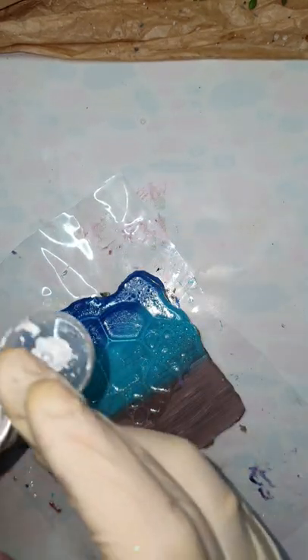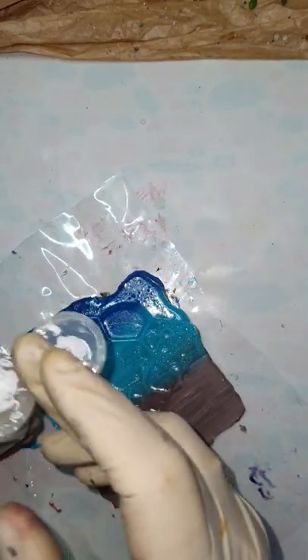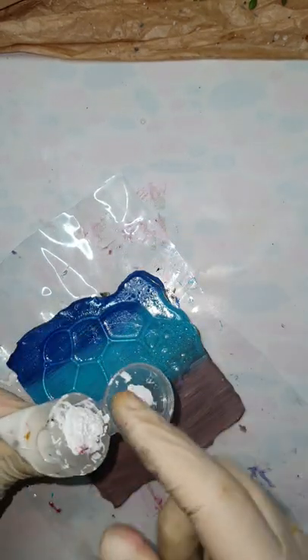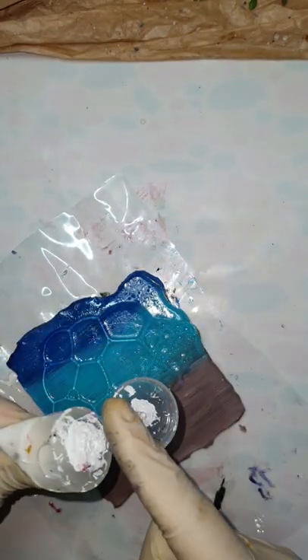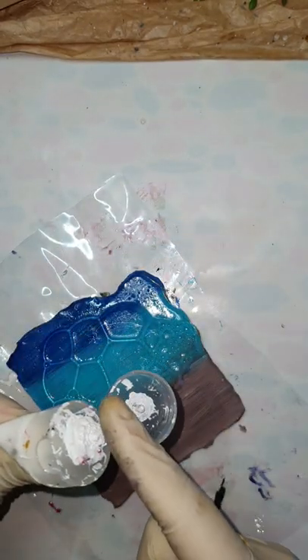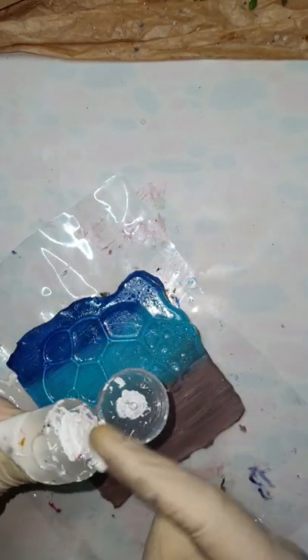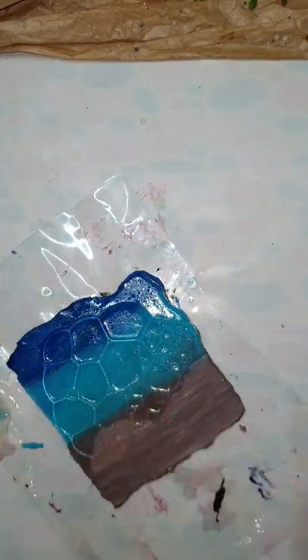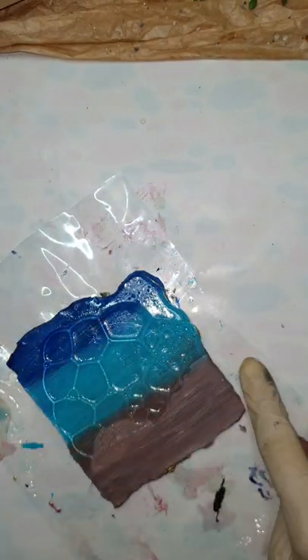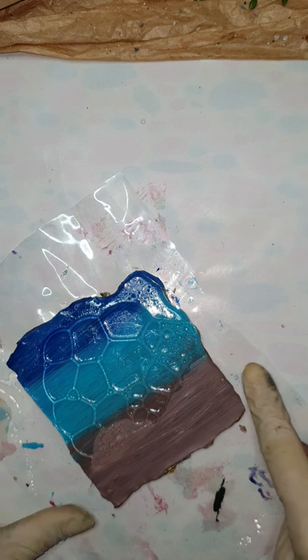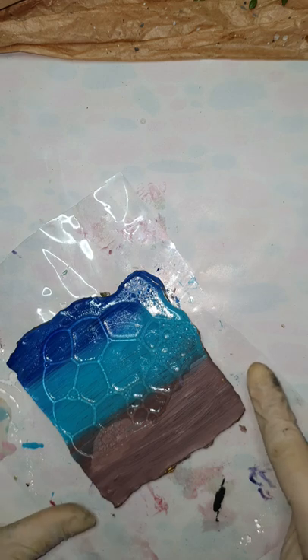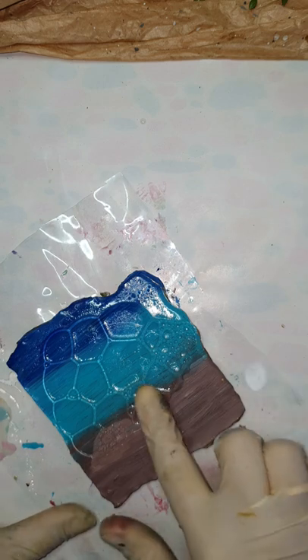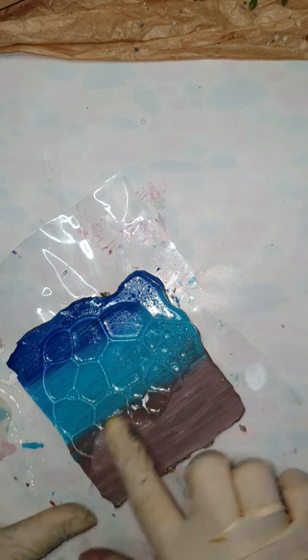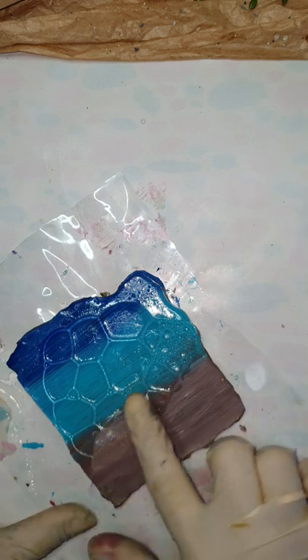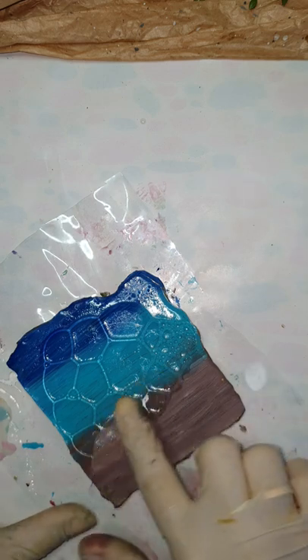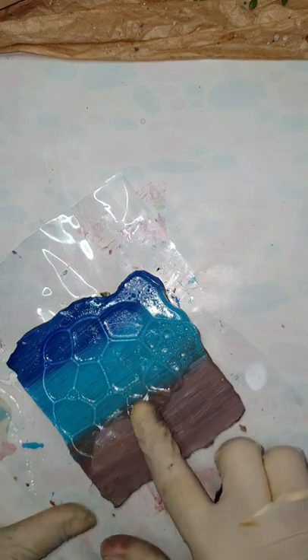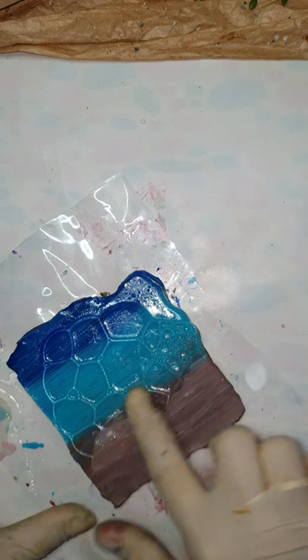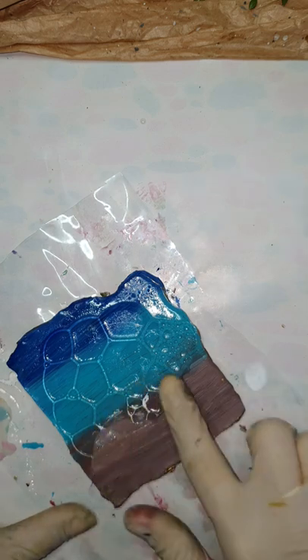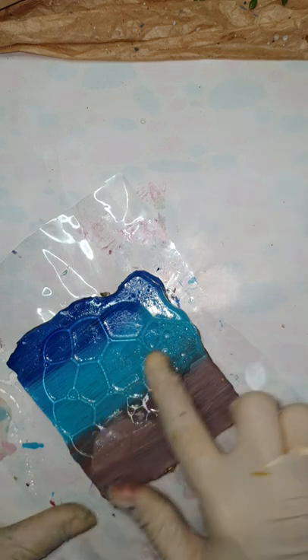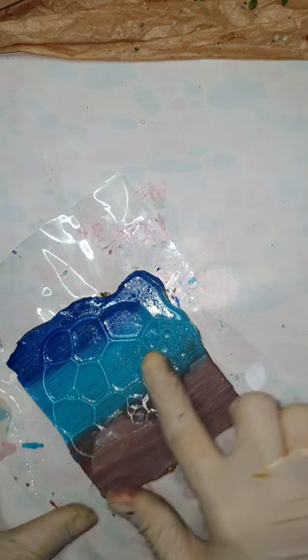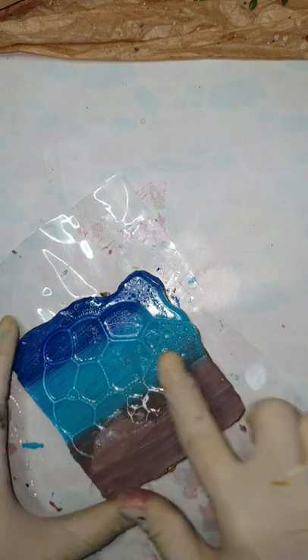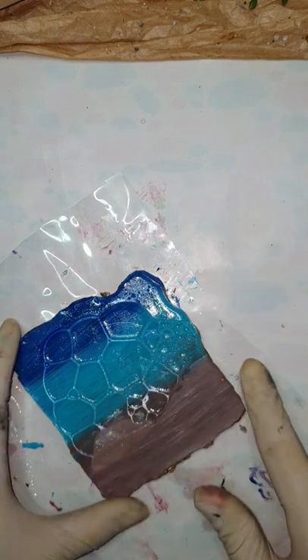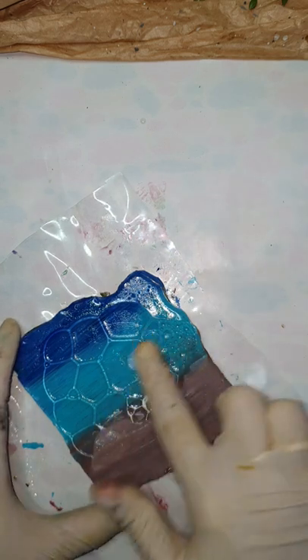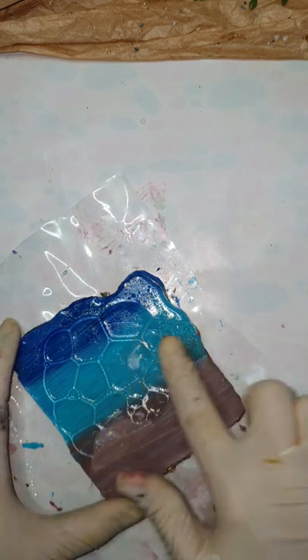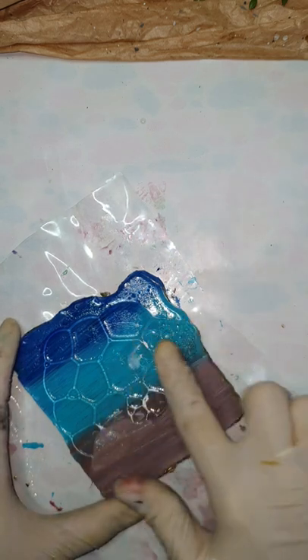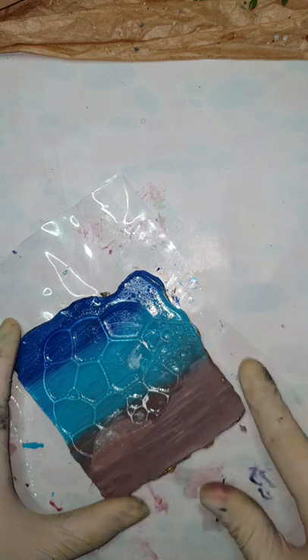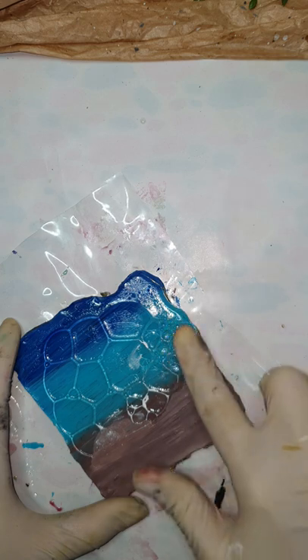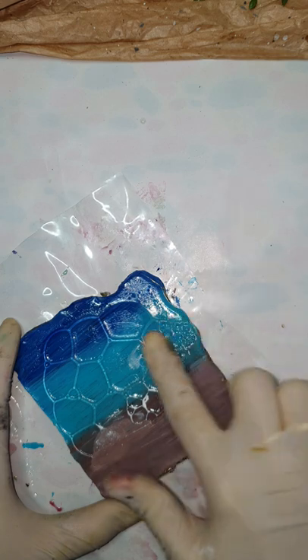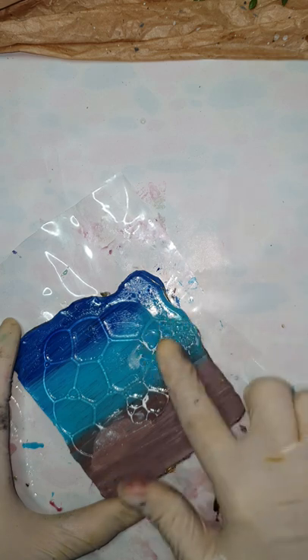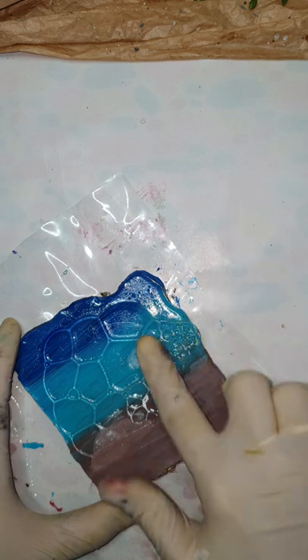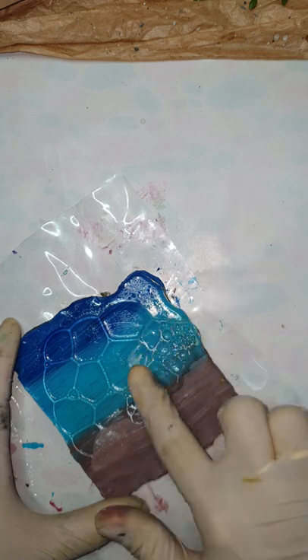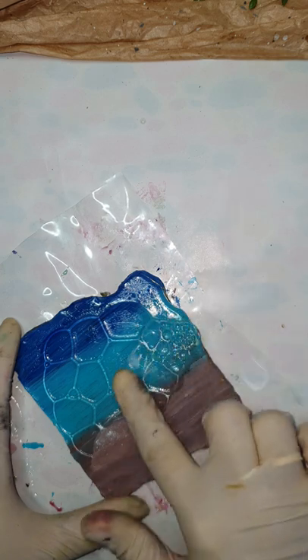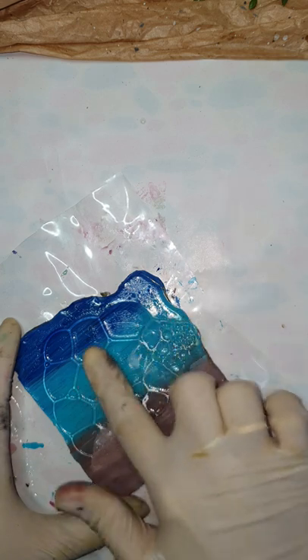After that, I'm using white acrylic paint and with the tip of my finger I'm just rubbing it on the bubble outlines.